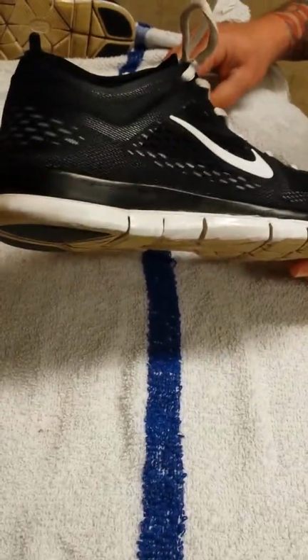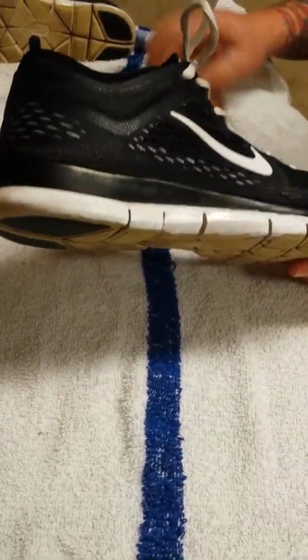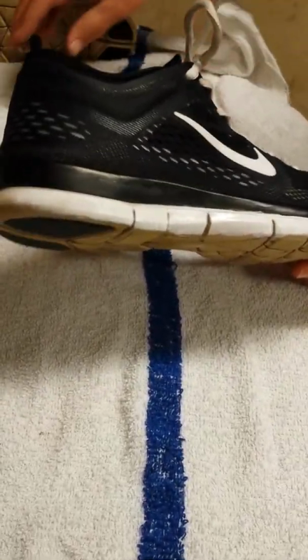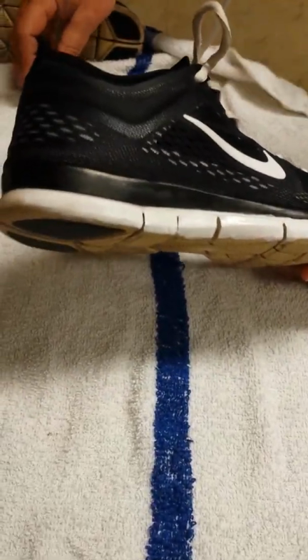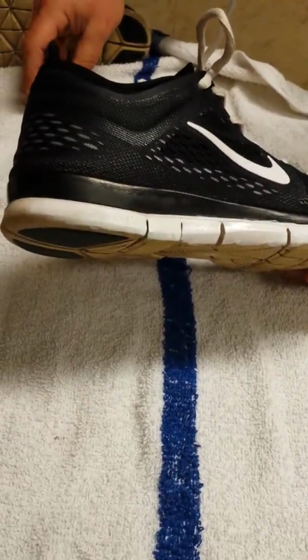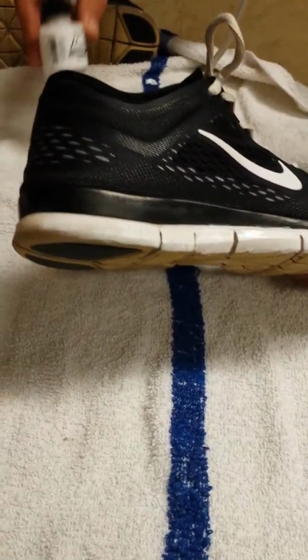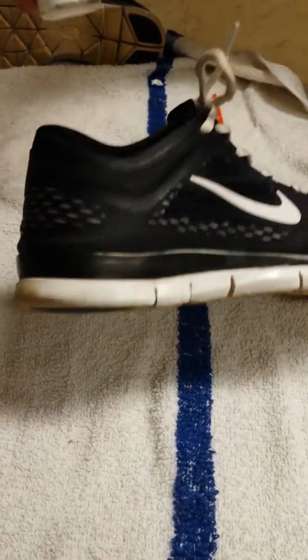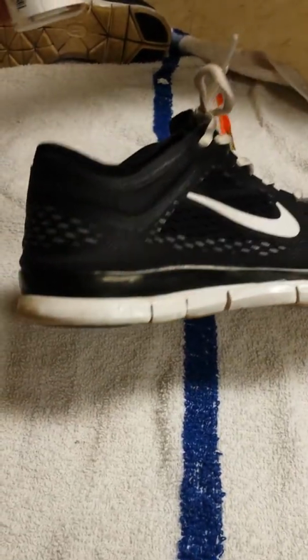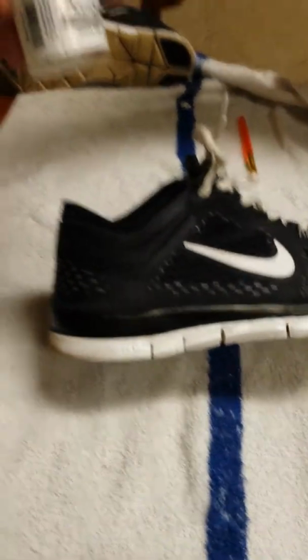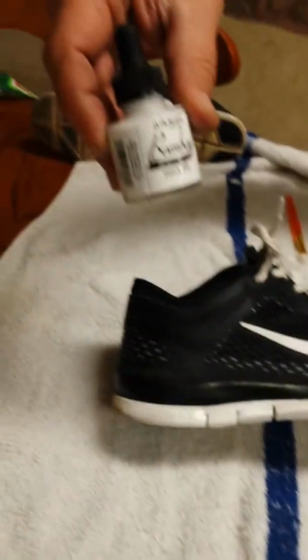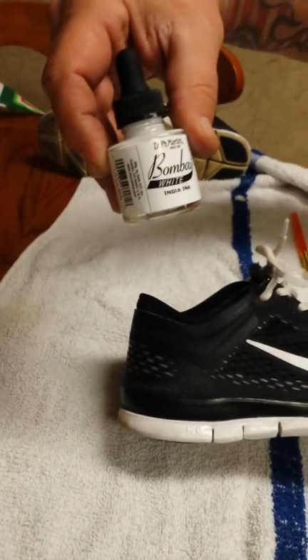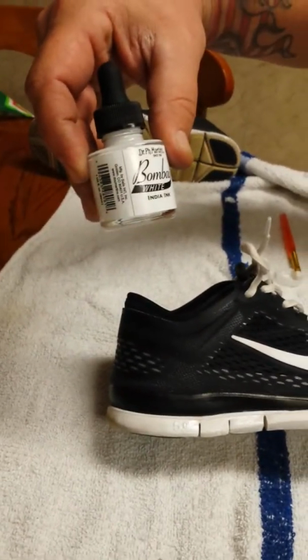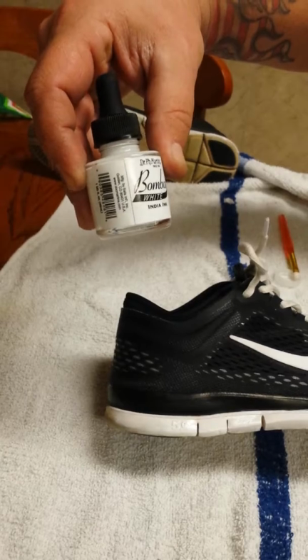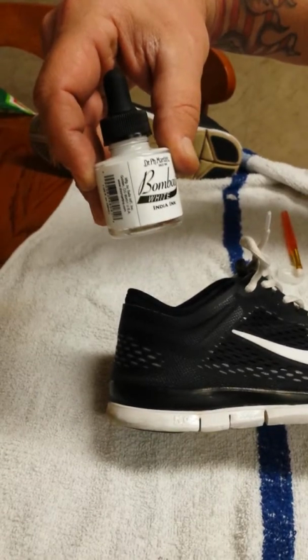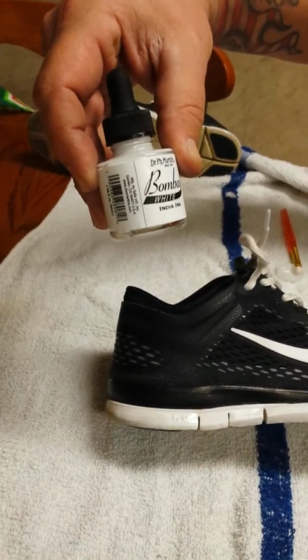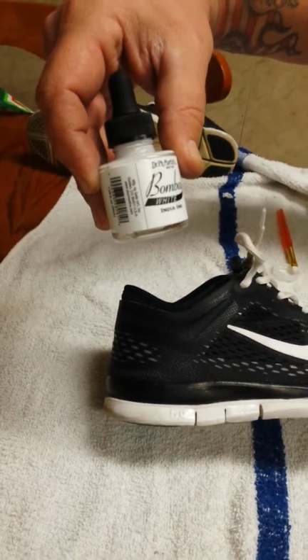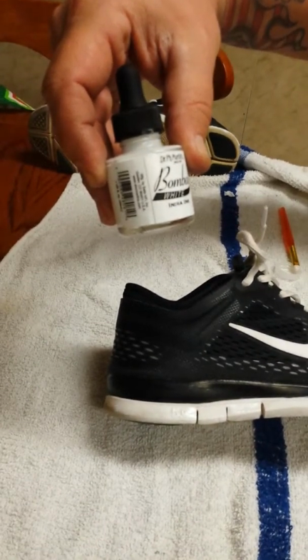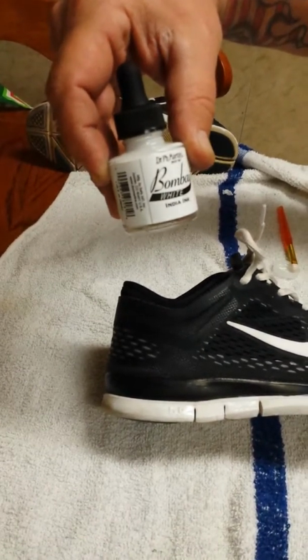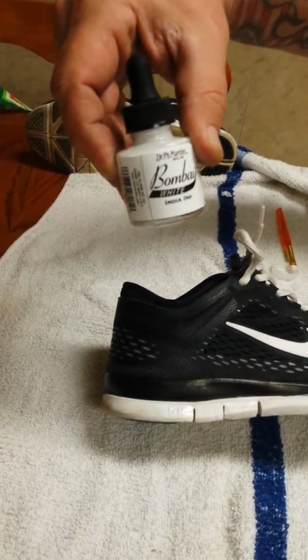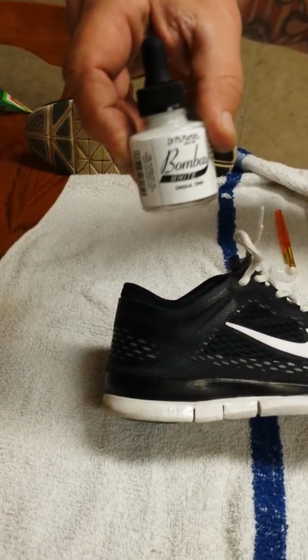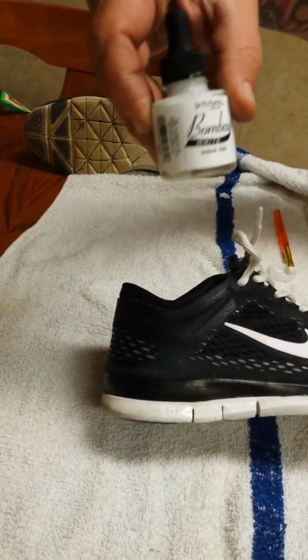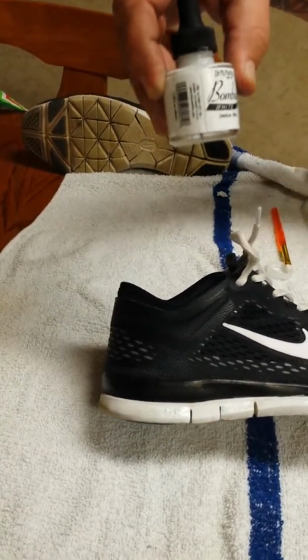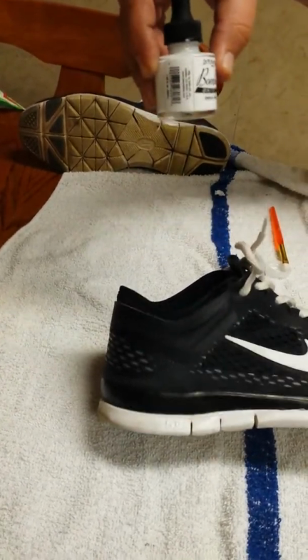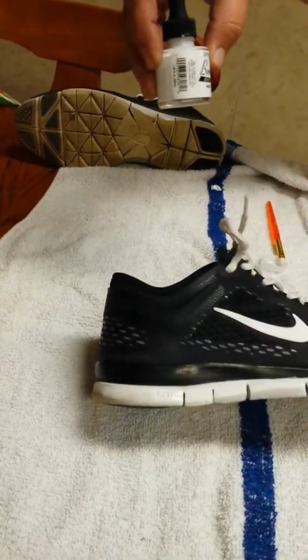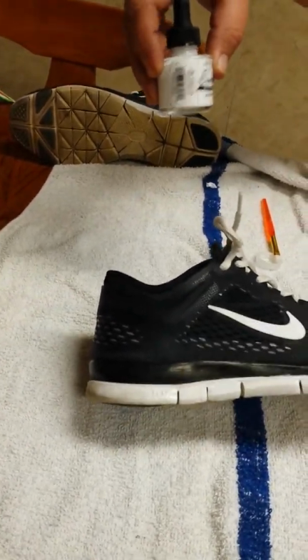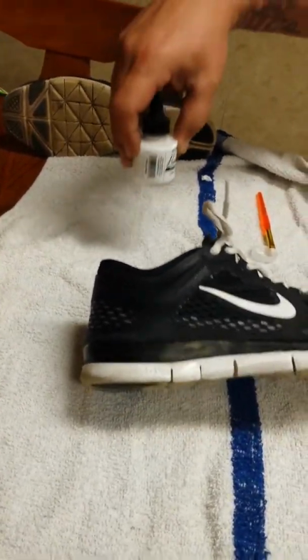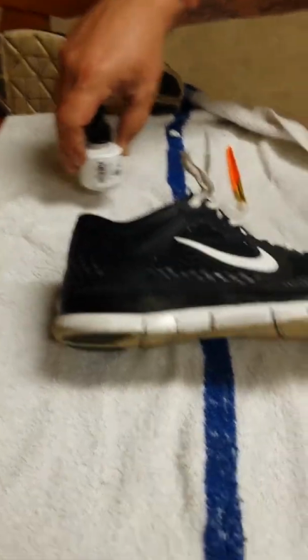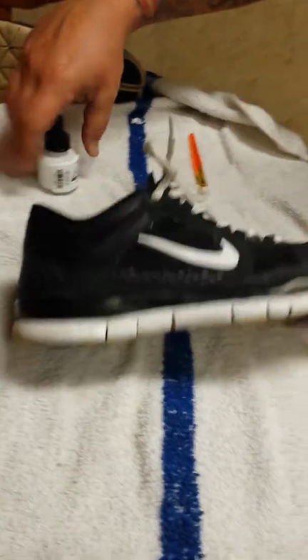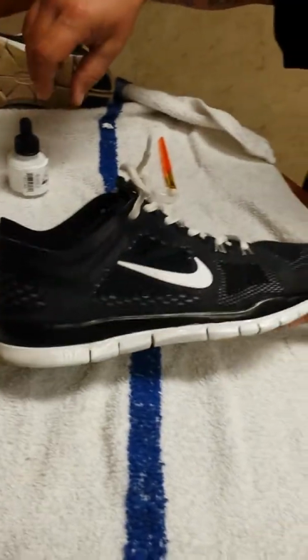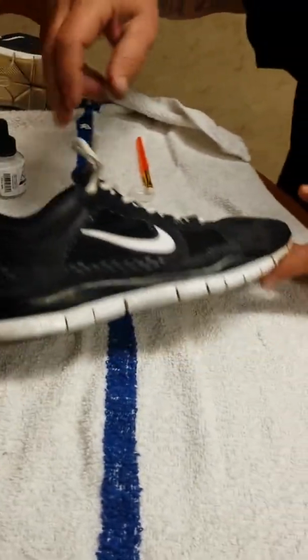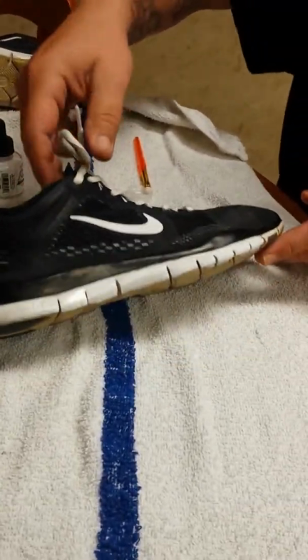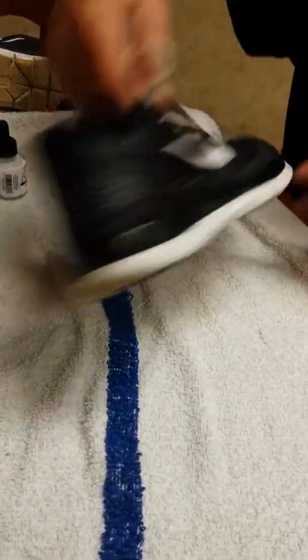It's waterproof. It's called Indian Ink Bombay White Dr. P.H. Martin's. Just give it a try. Give me a thumbs up and subscribe.